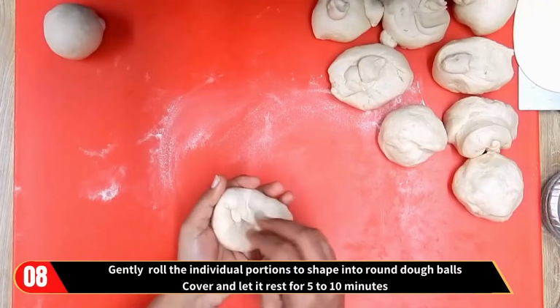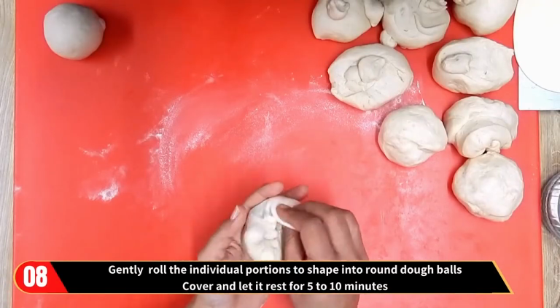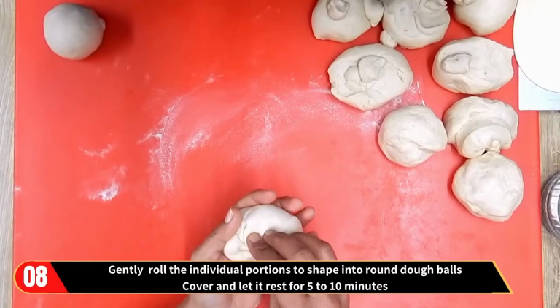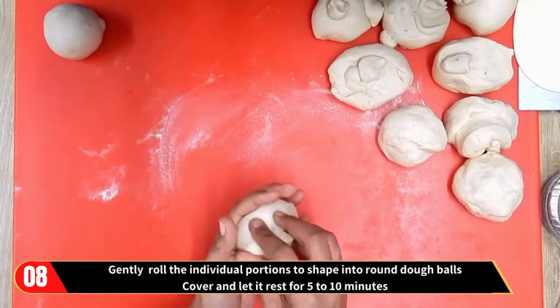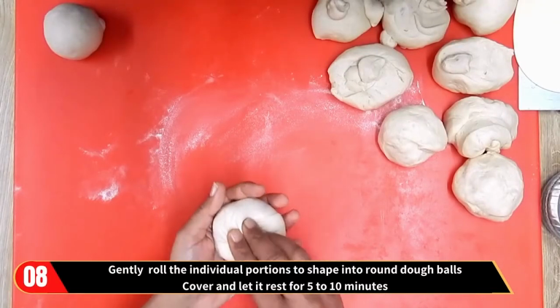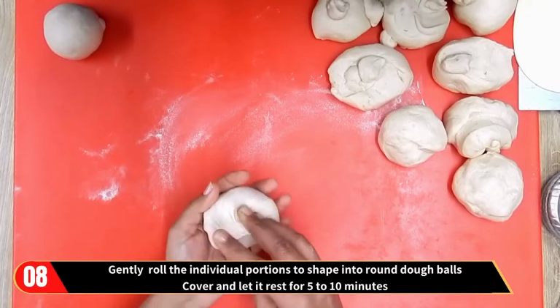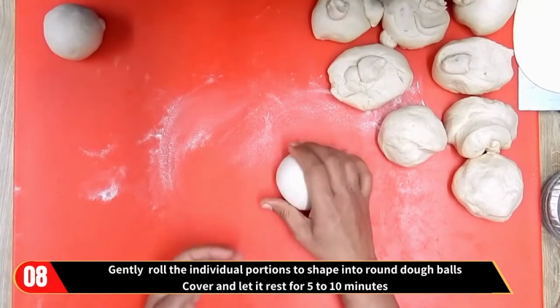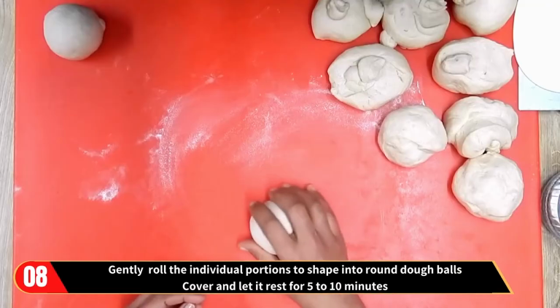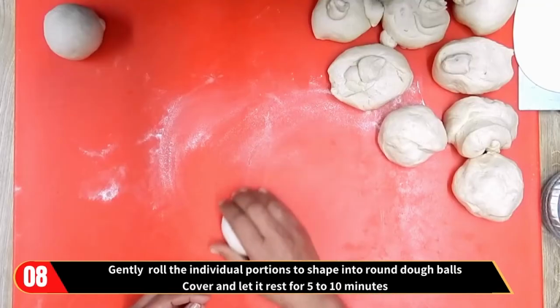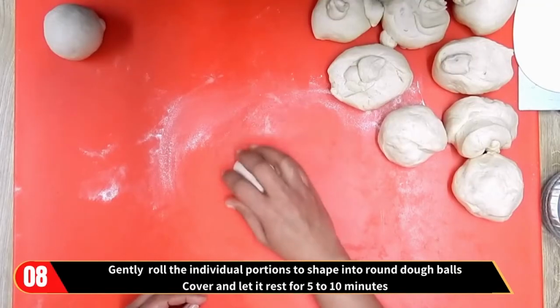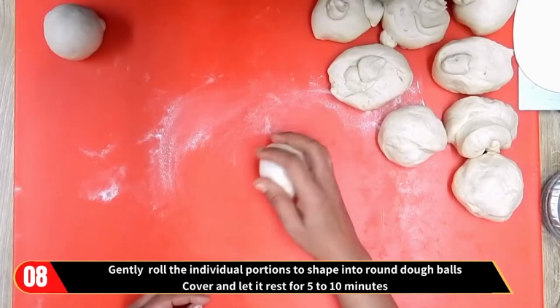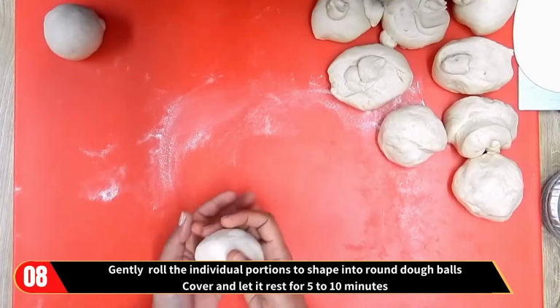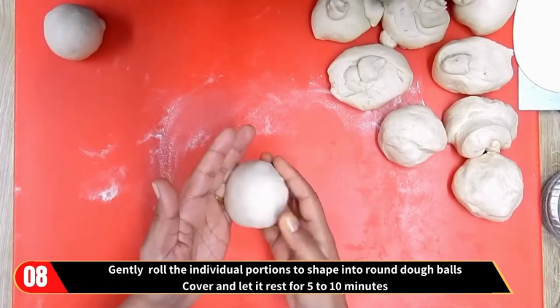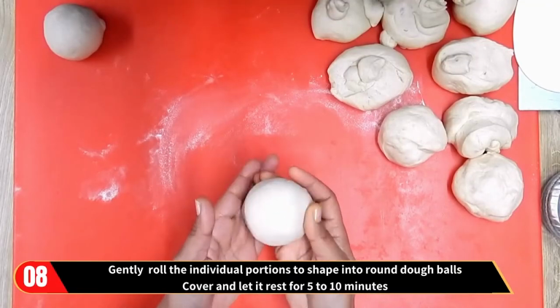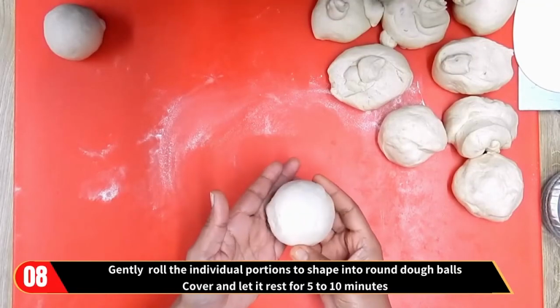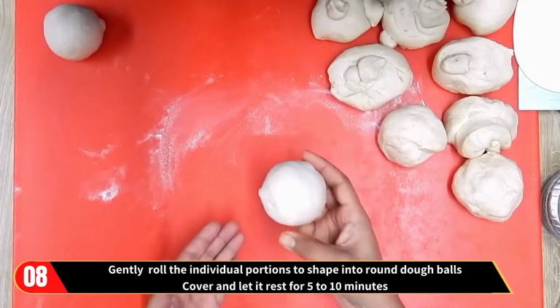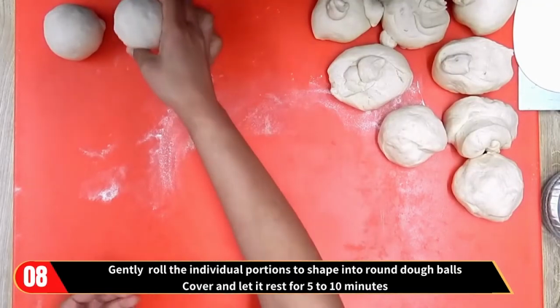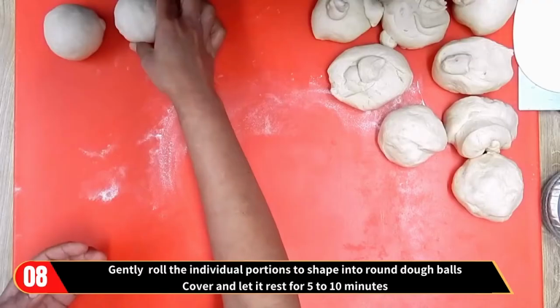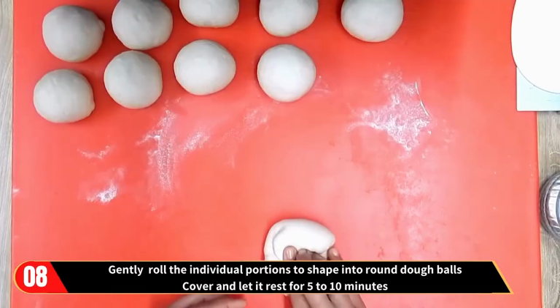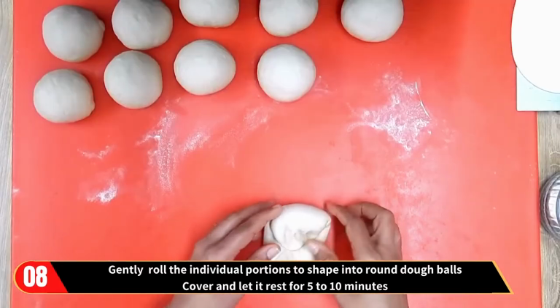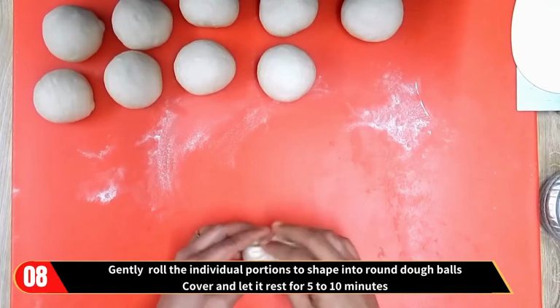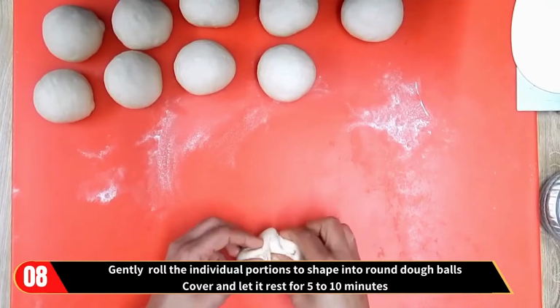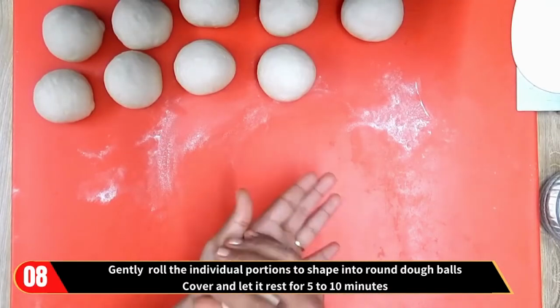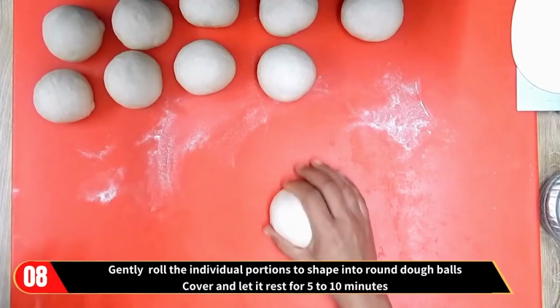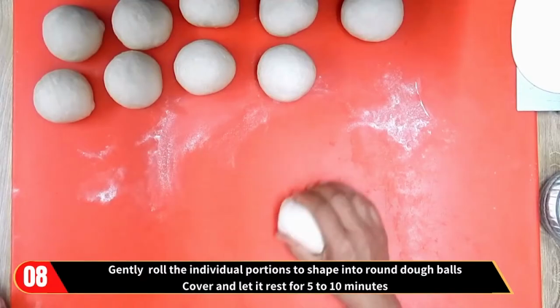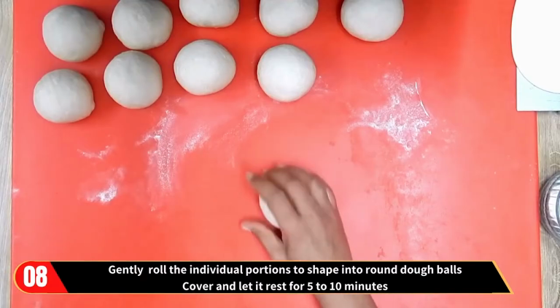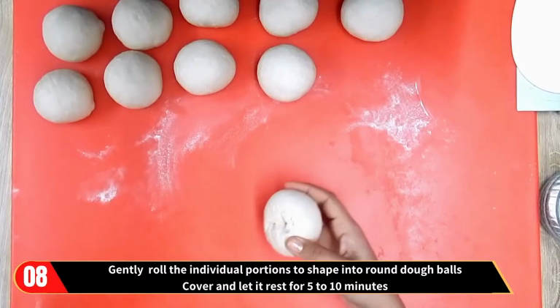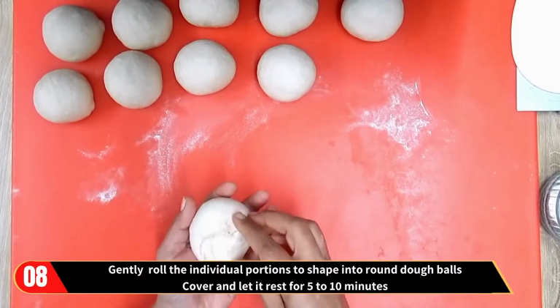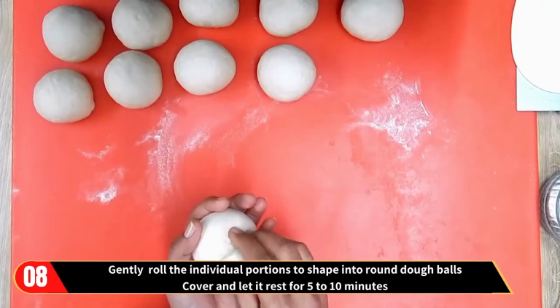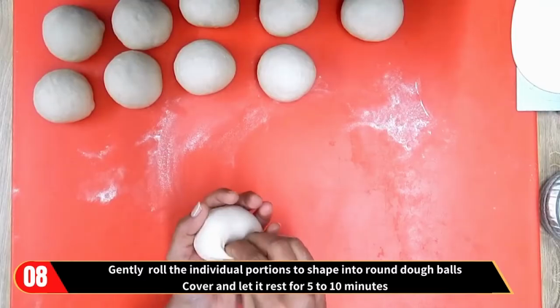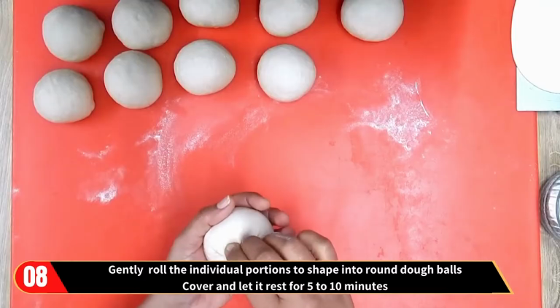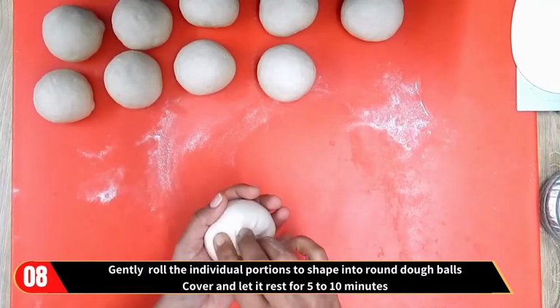Gently roll the individual portions to shape into round dough balls. Then cover and let them rest for about five to ten minutes.